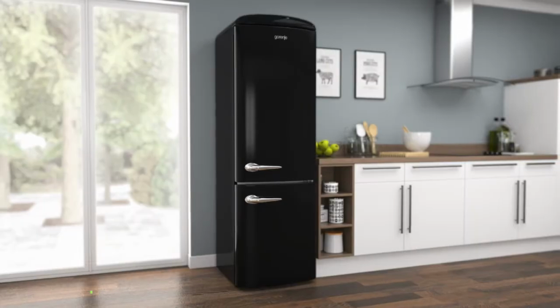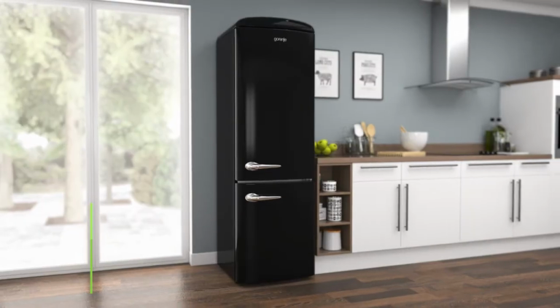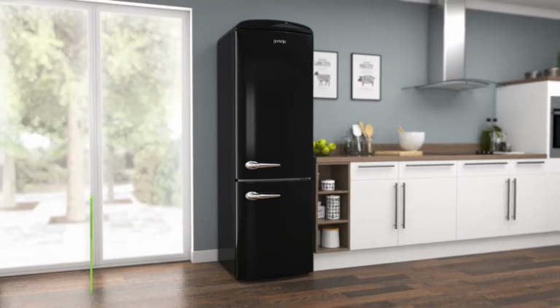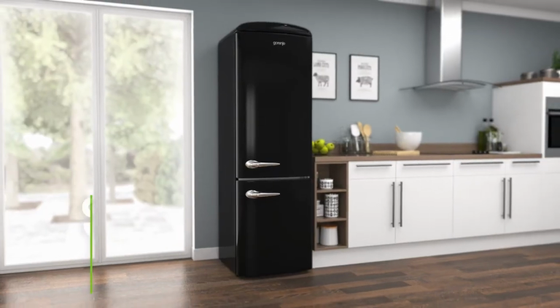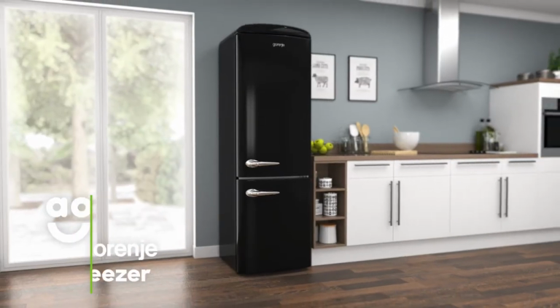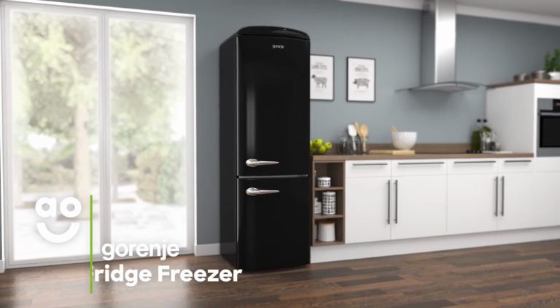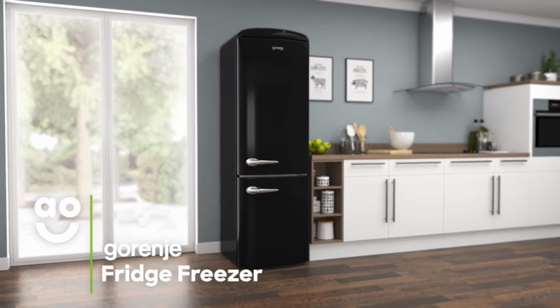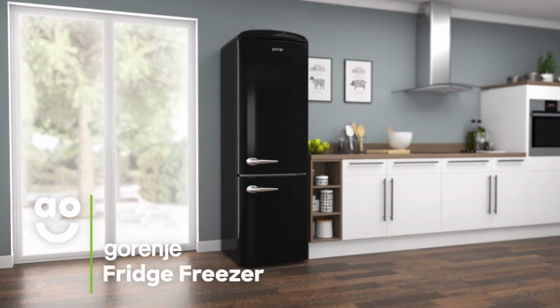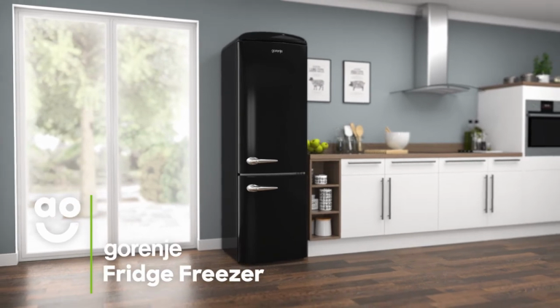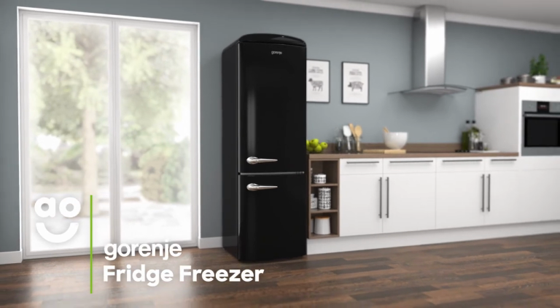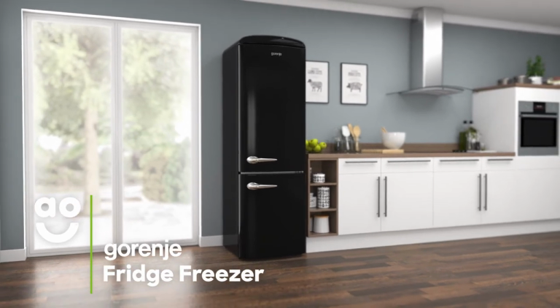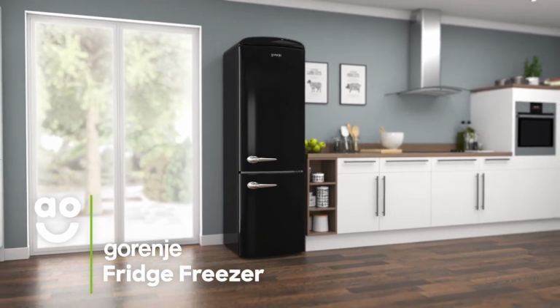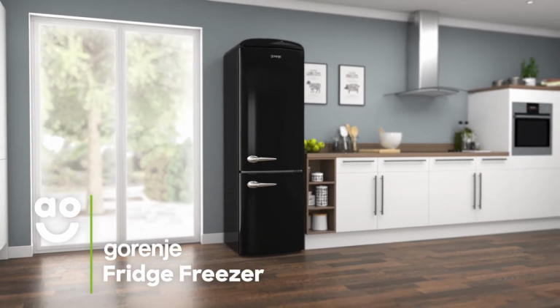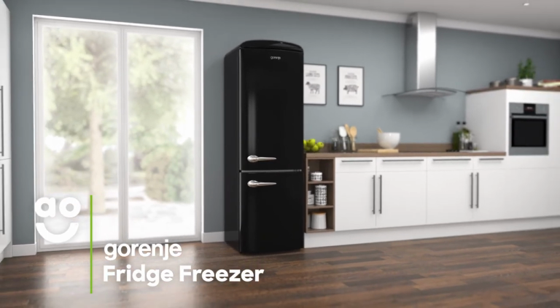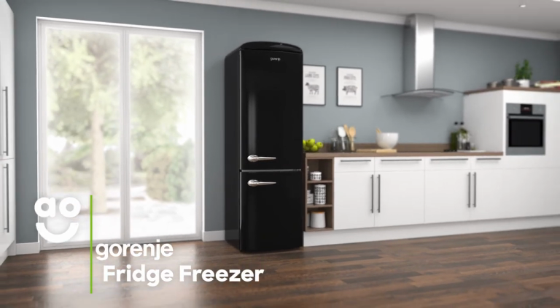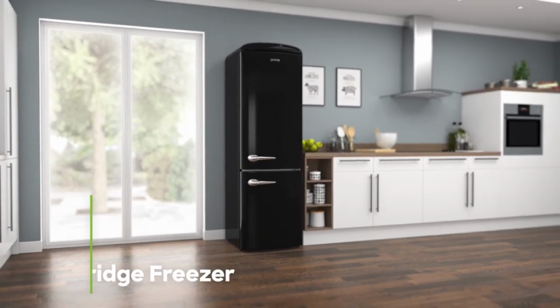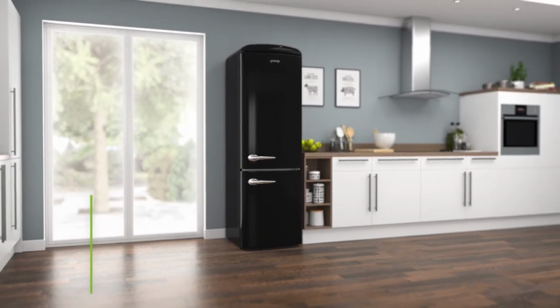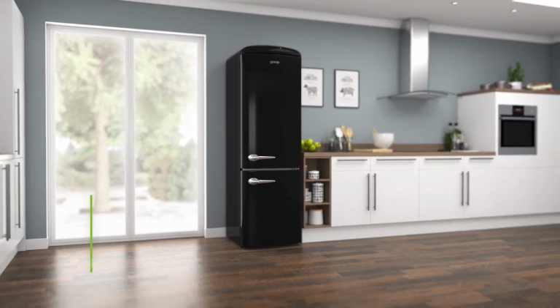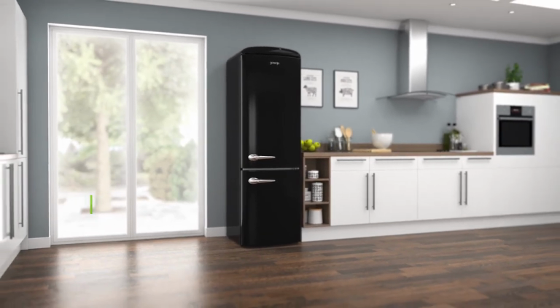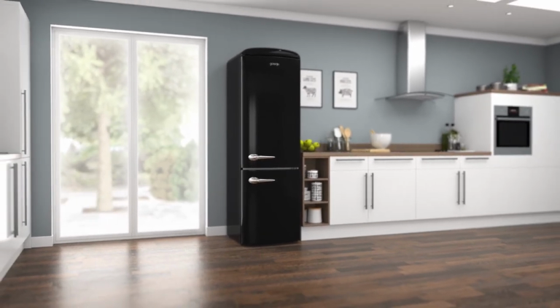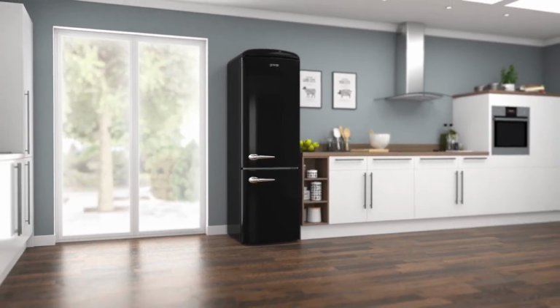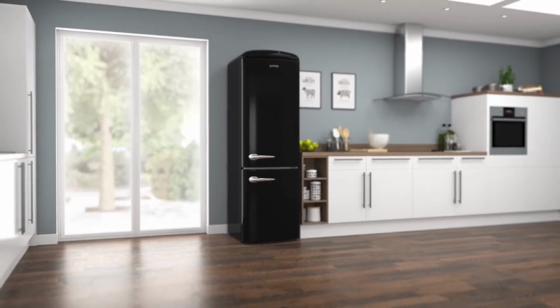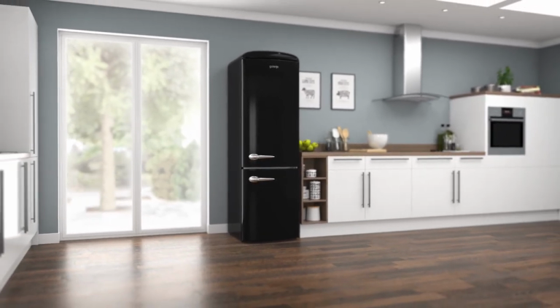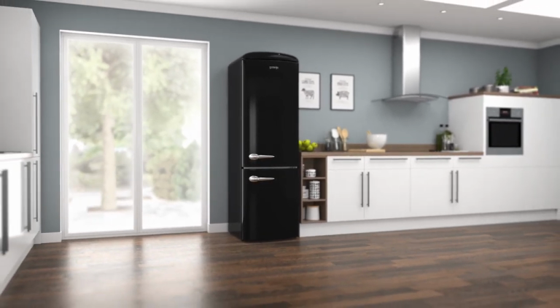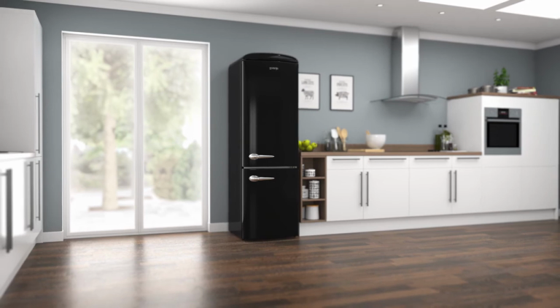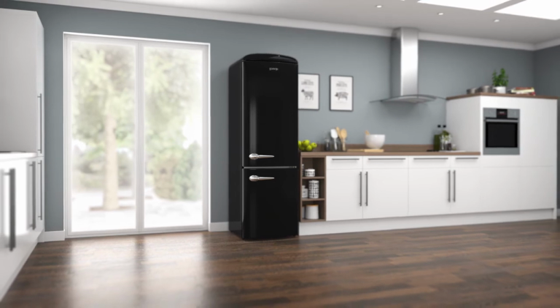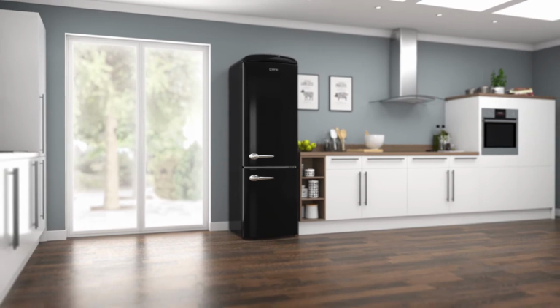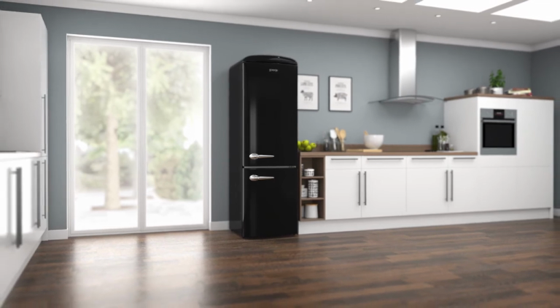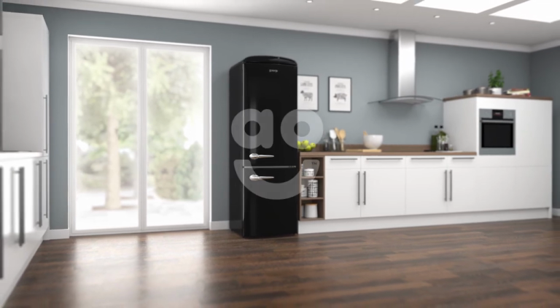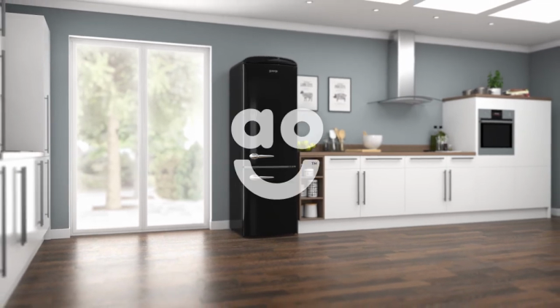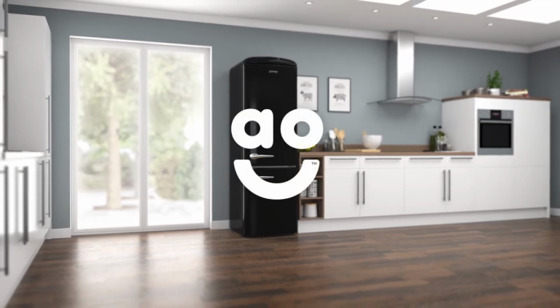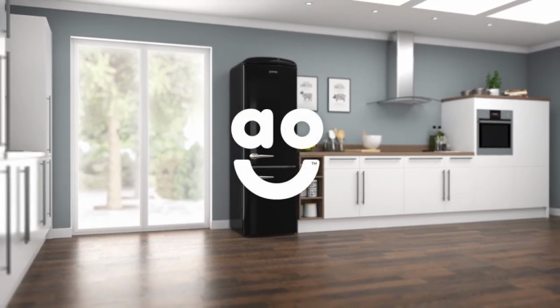If you're looking for a low-maintenance model with clever technology to keep food fresh, this stylishly retro fridge freezer from Gorenje is the perfect choice.